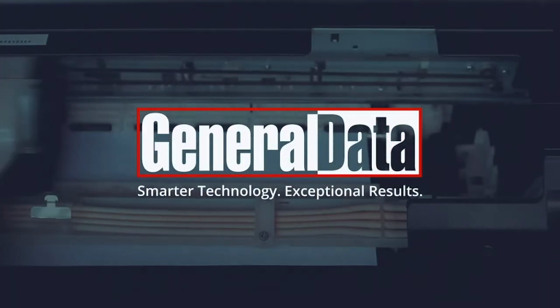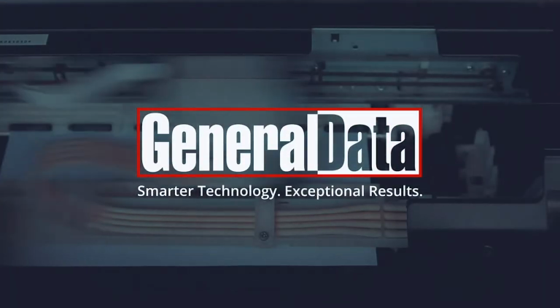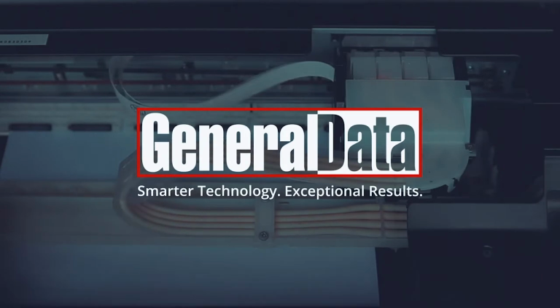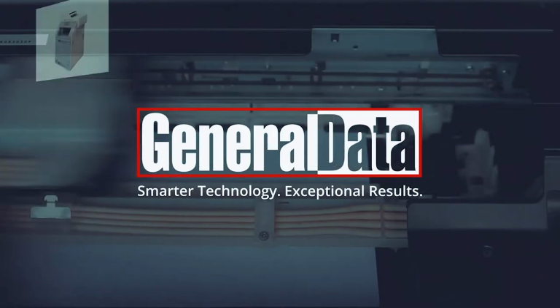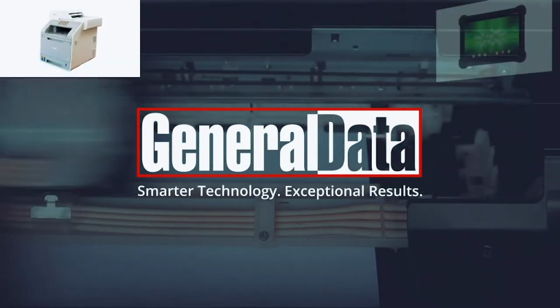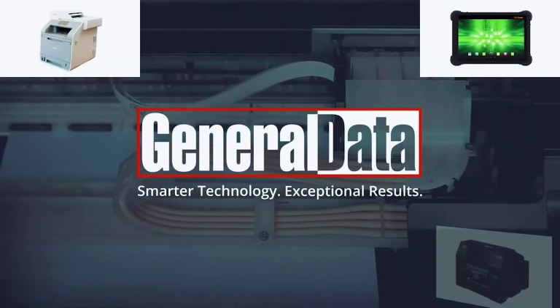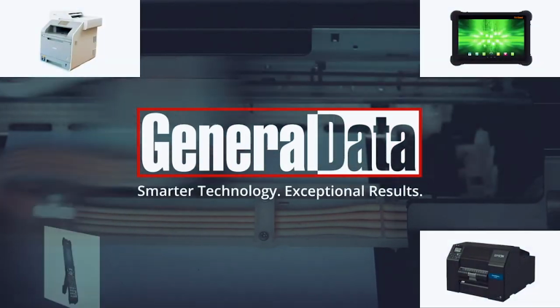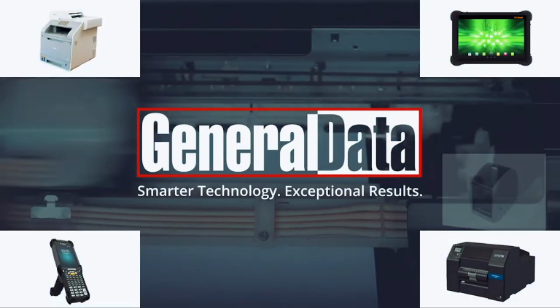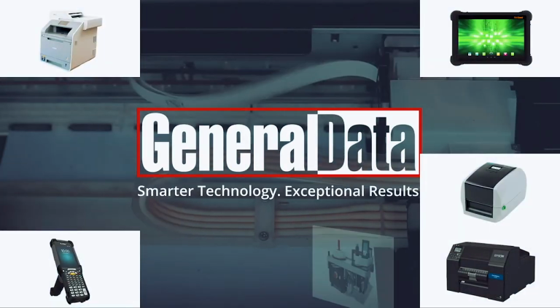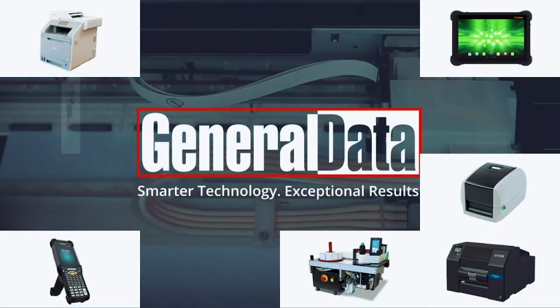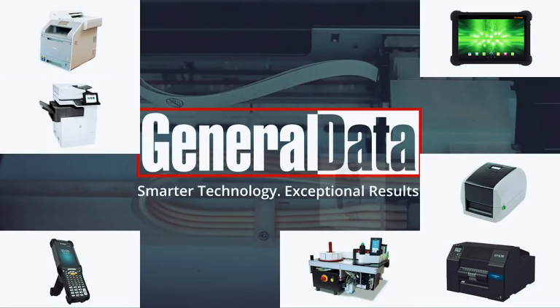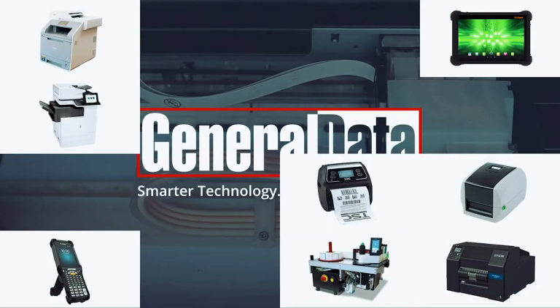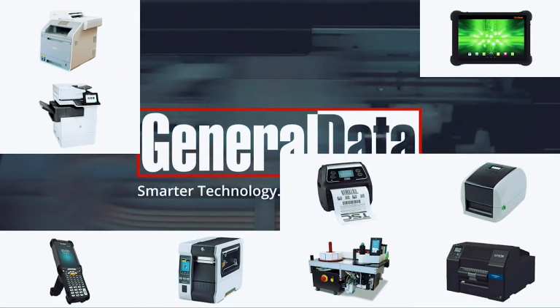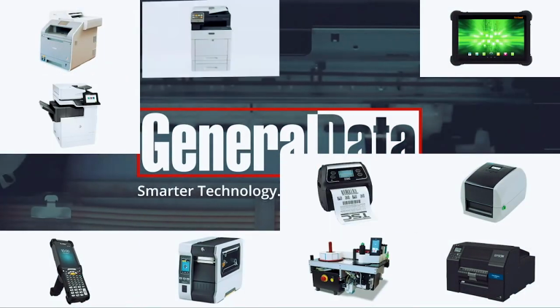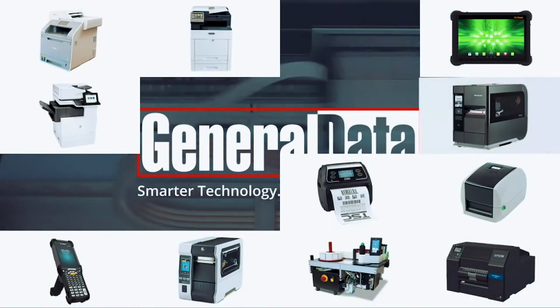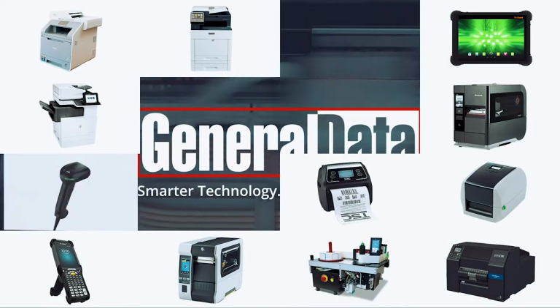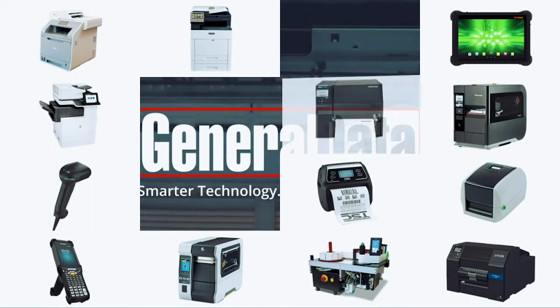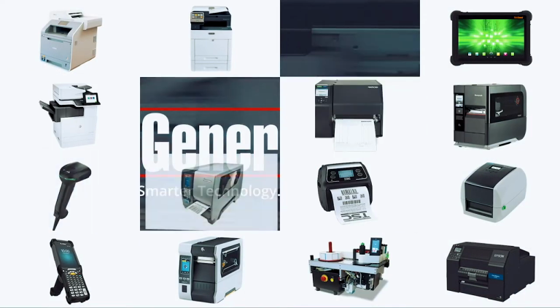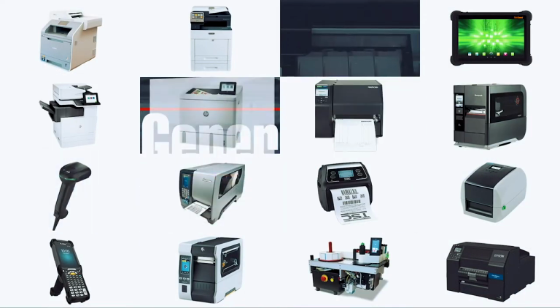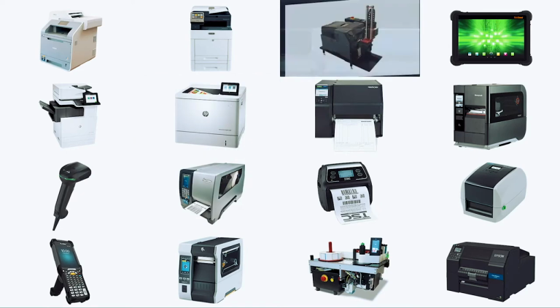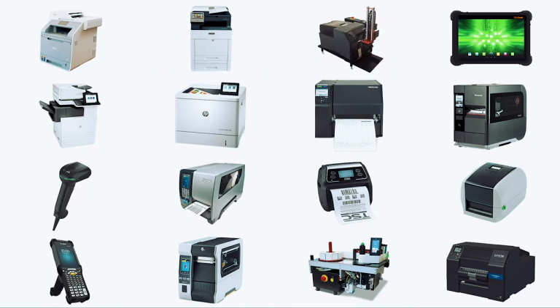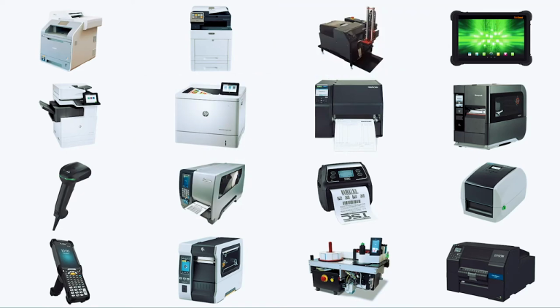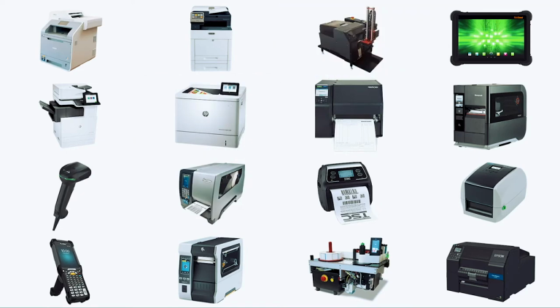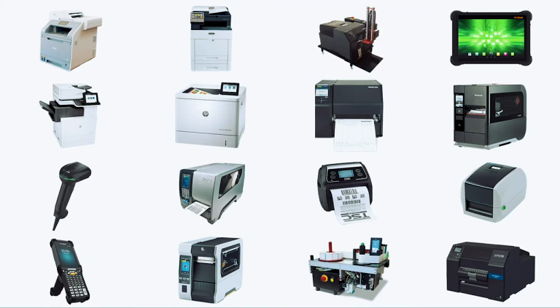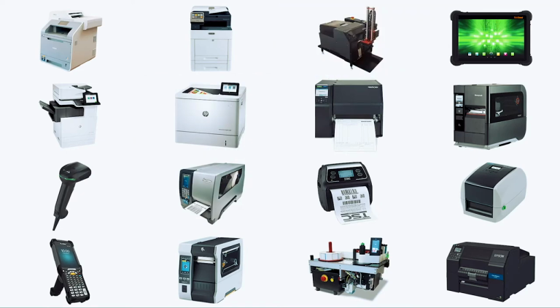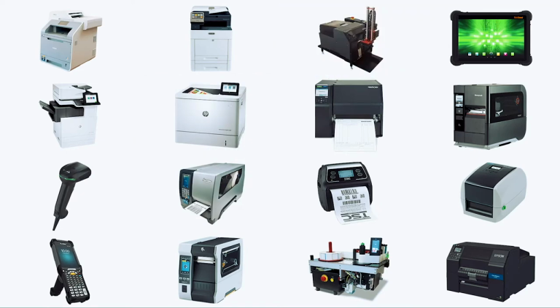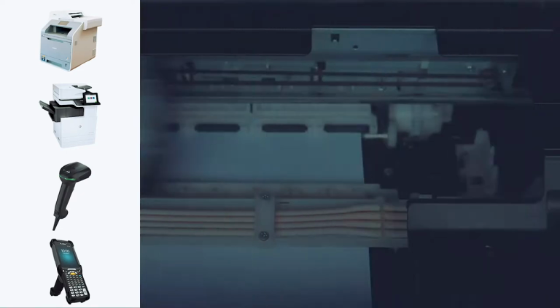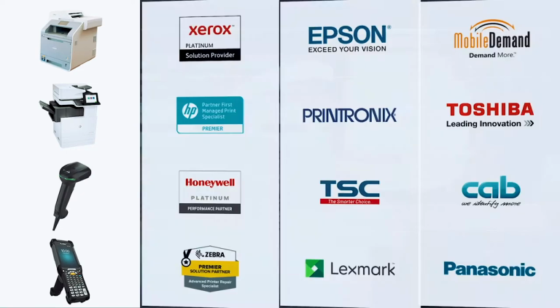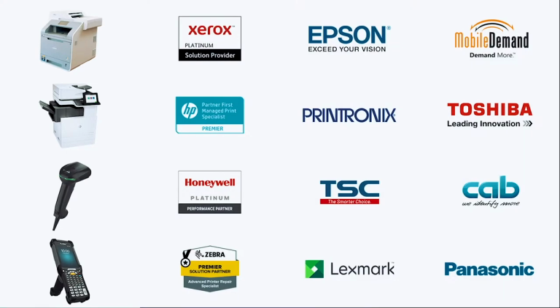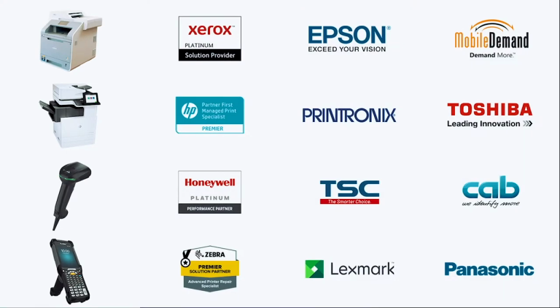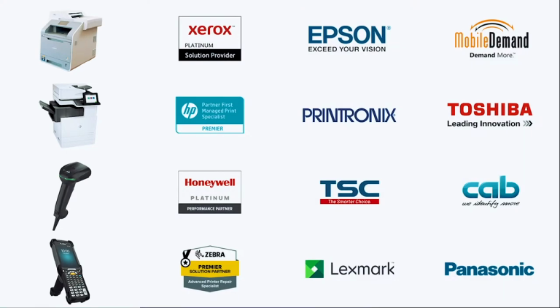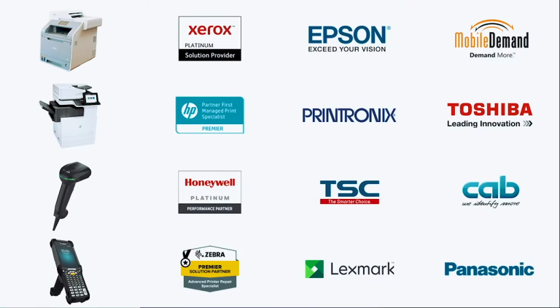When you purchase printing, packaging, or labeling products from General Data, you're also getting the promise of reliability and durability from the best-name brands in the business.